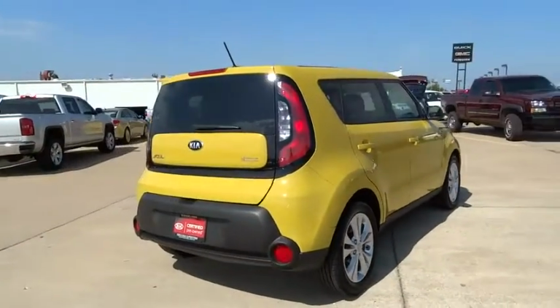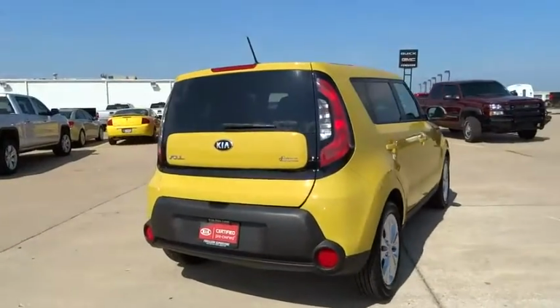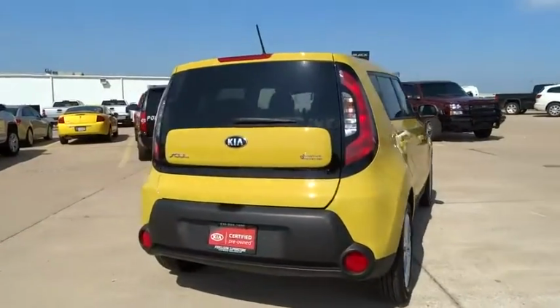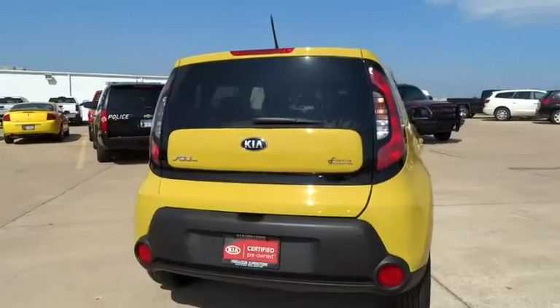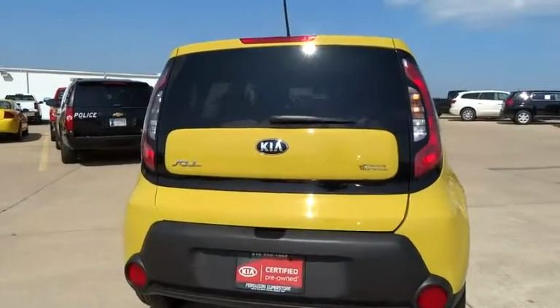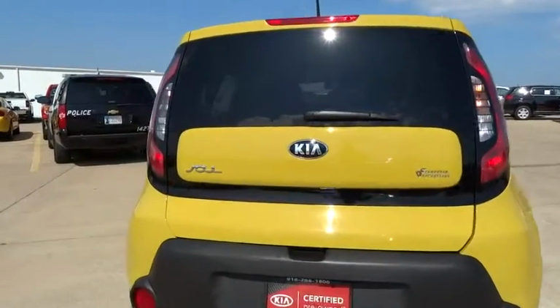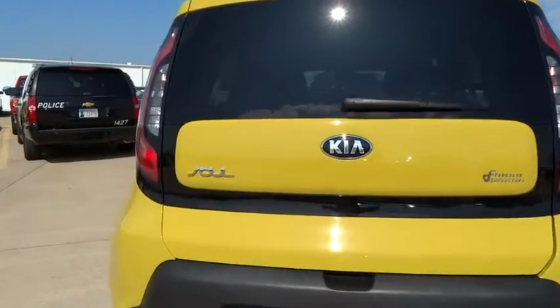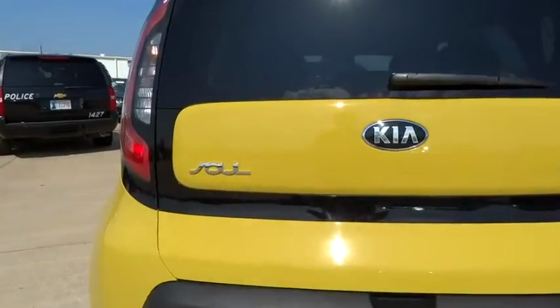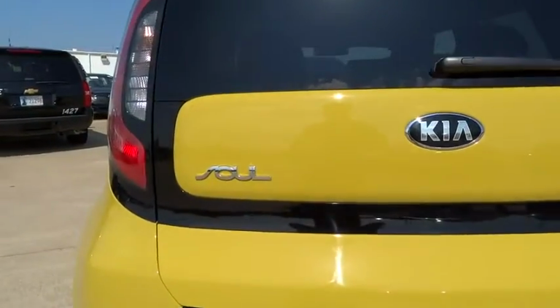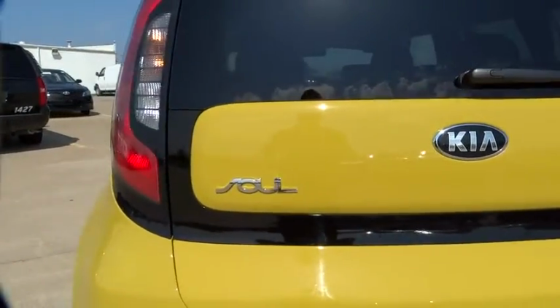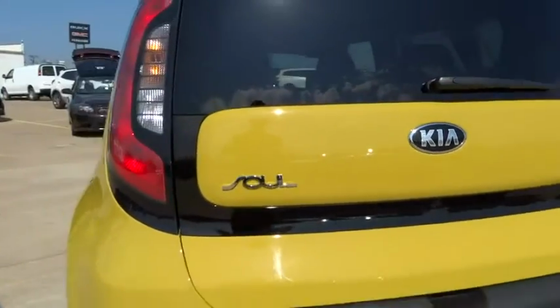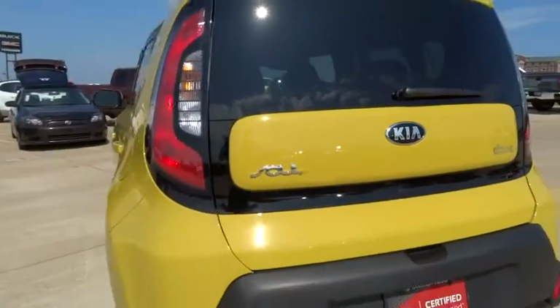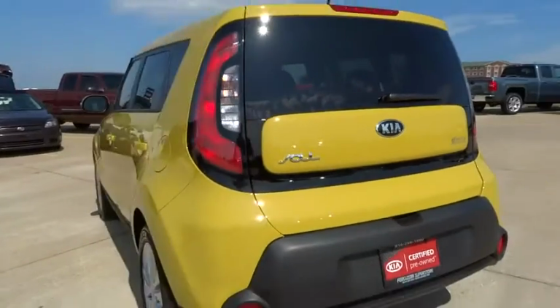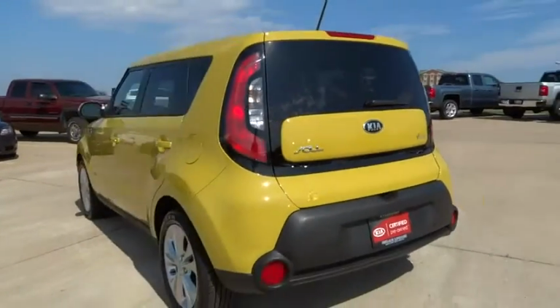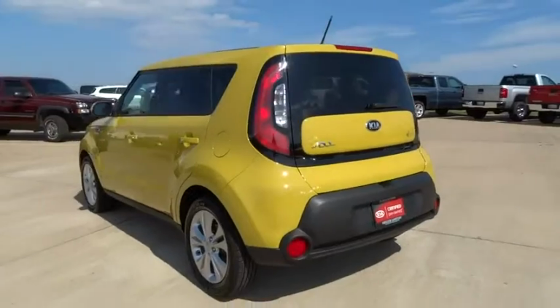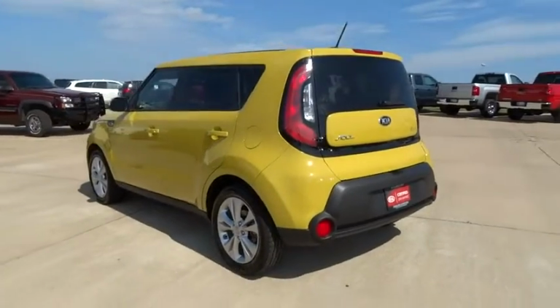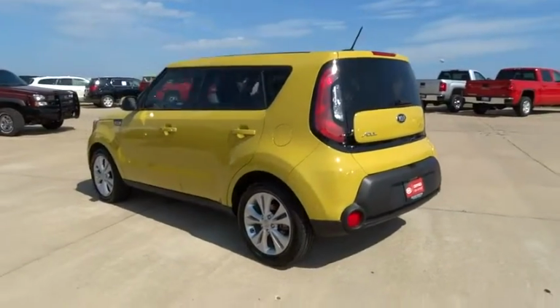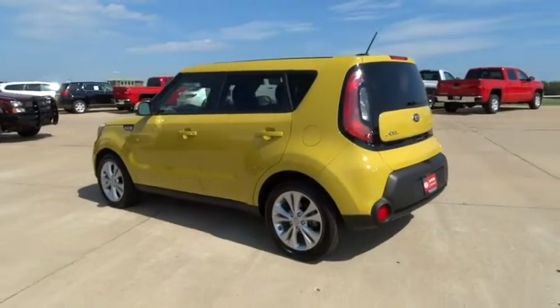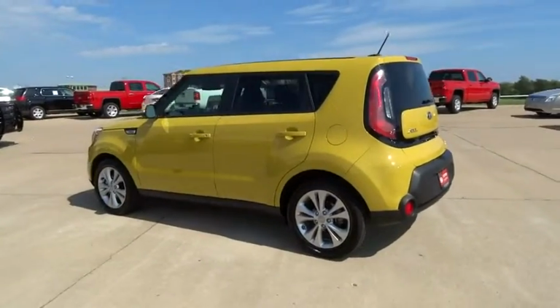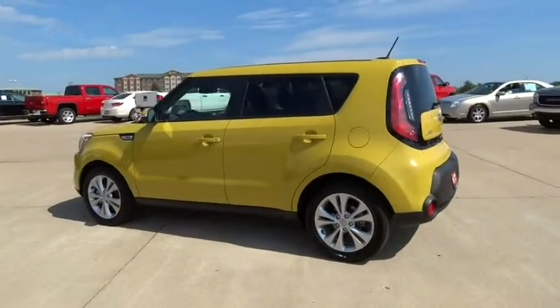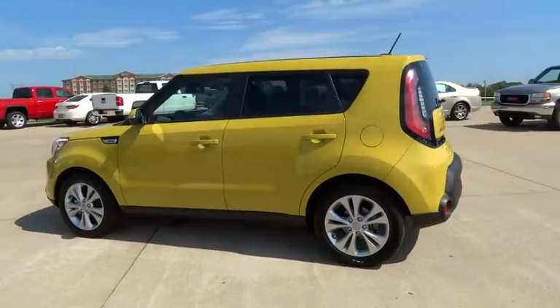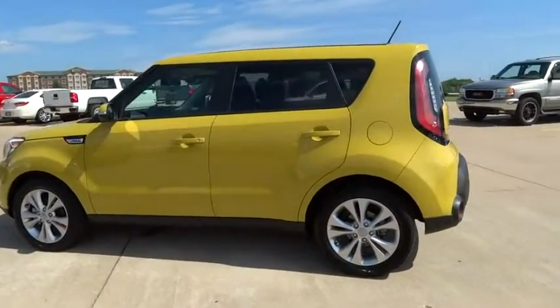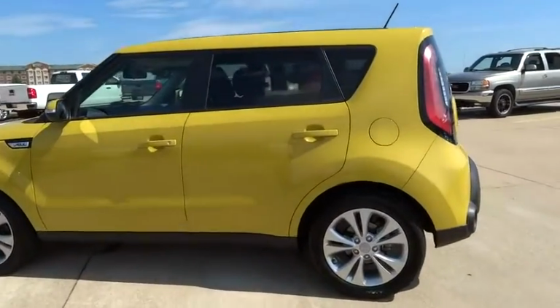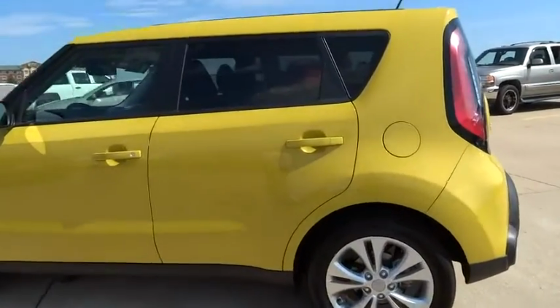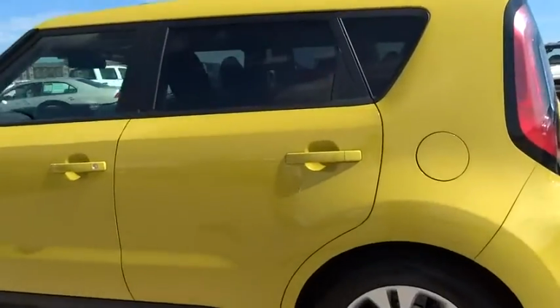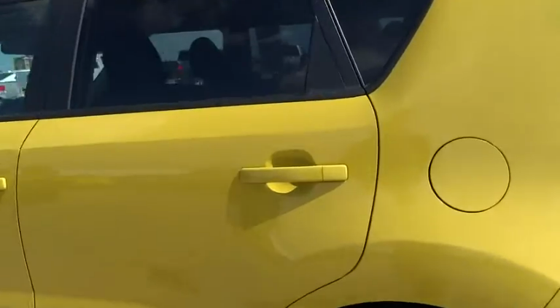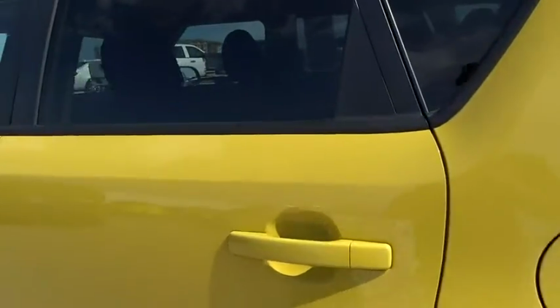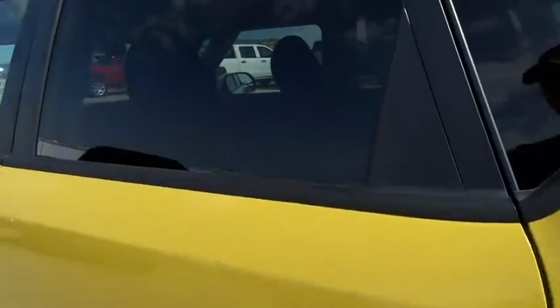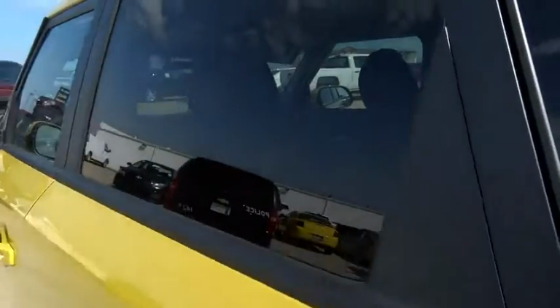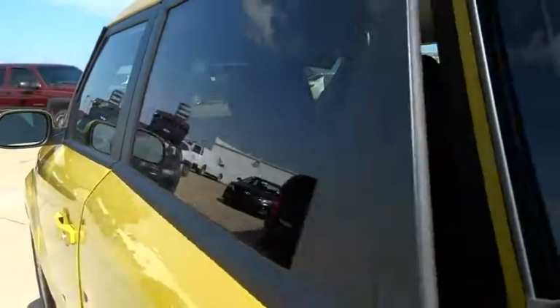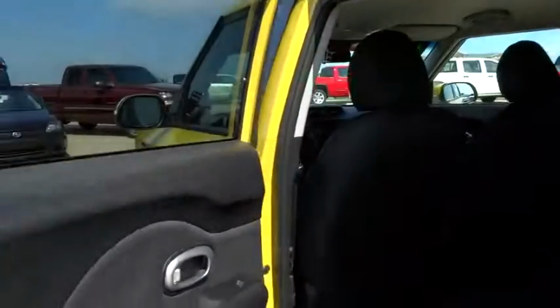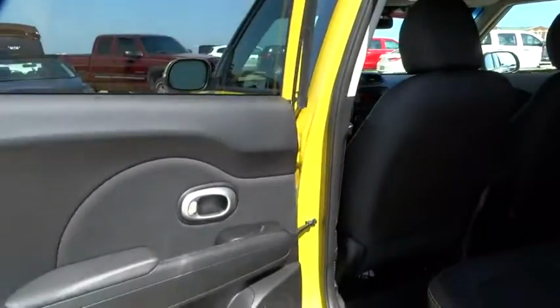This vehicle has less than 15,000 miles. Here are some of this vehicle's great options: front wheel drive, outside temperature gauge, day-night rear view mirror, front bucket seats, body color door handles, tinted glass, and low tire pressure warning.